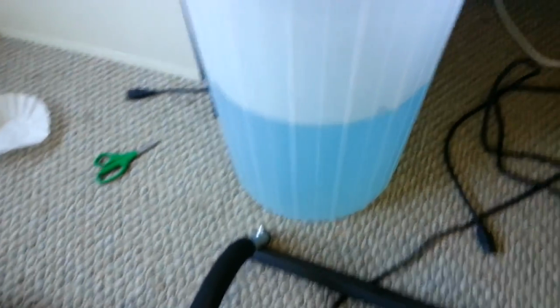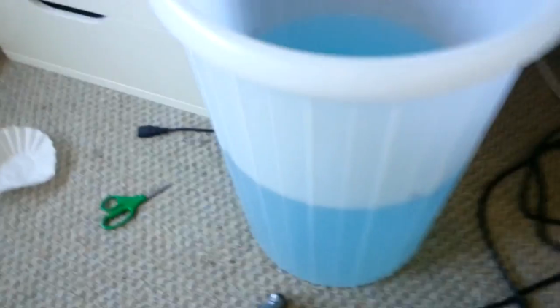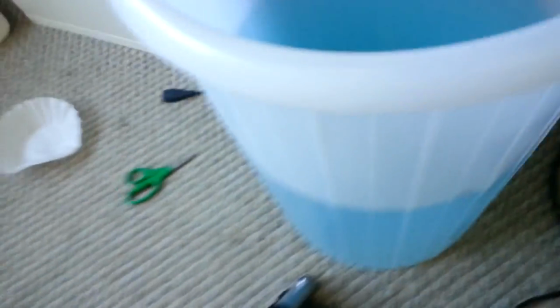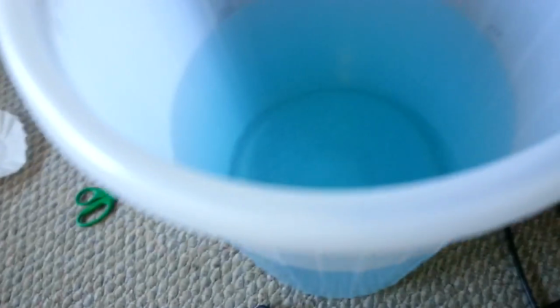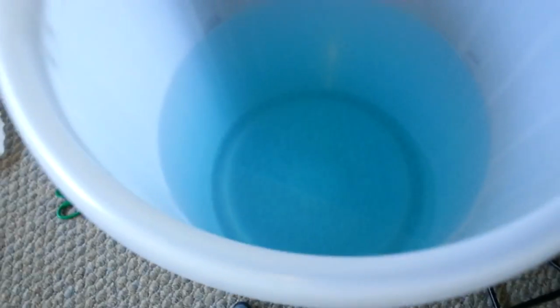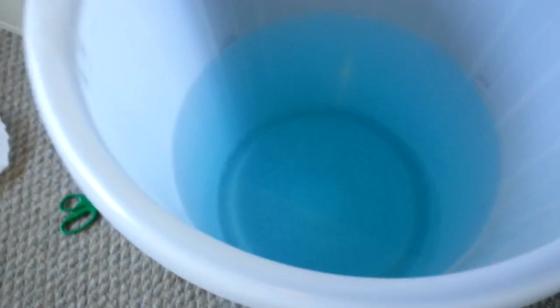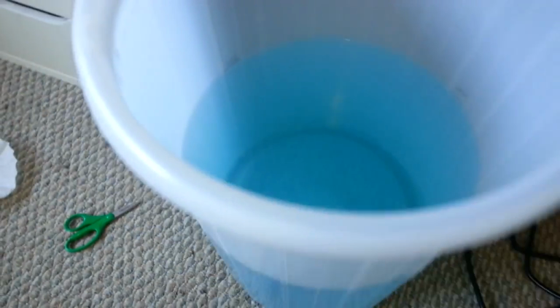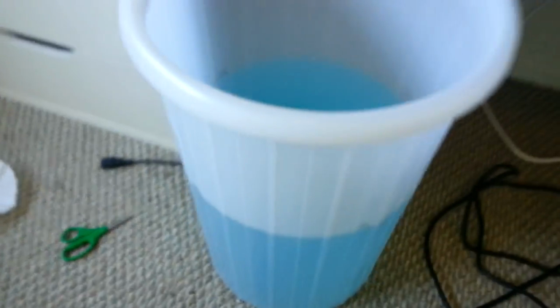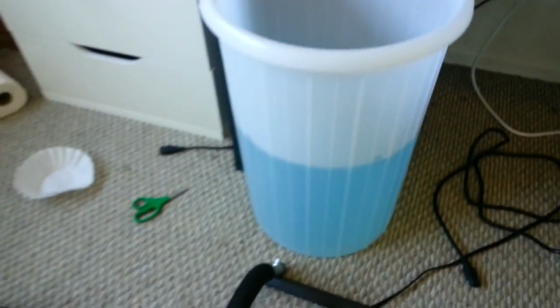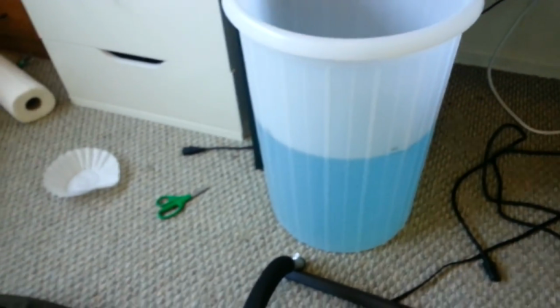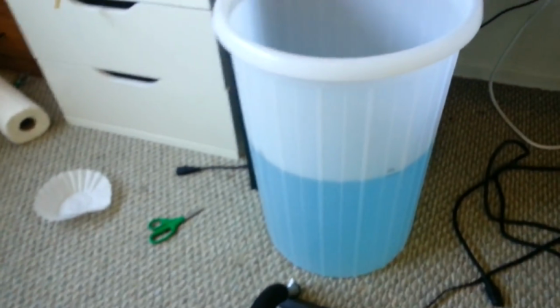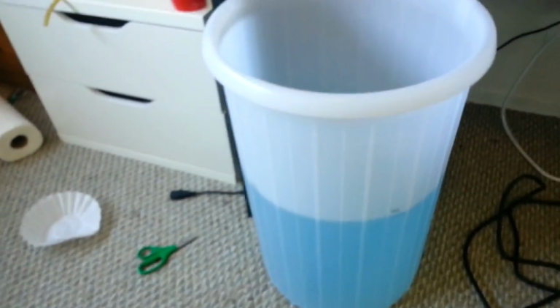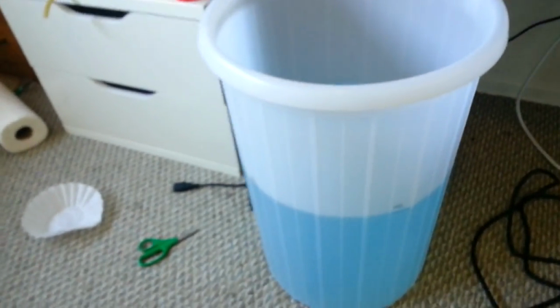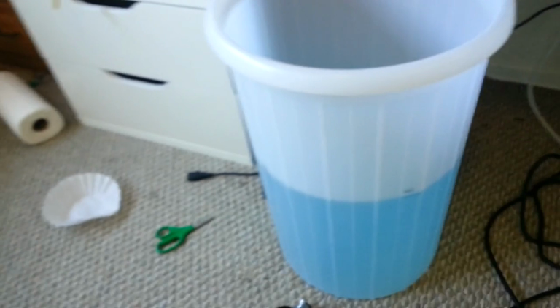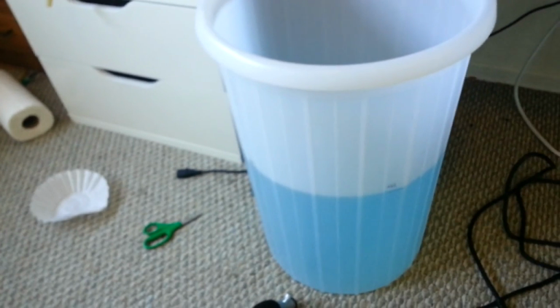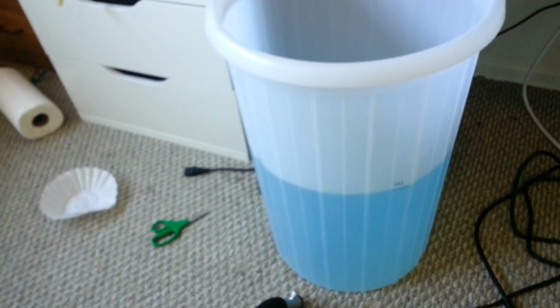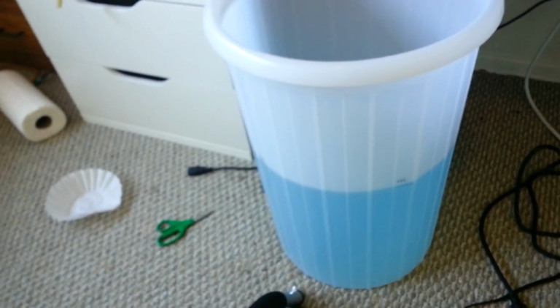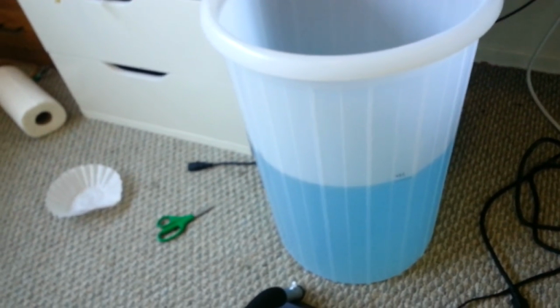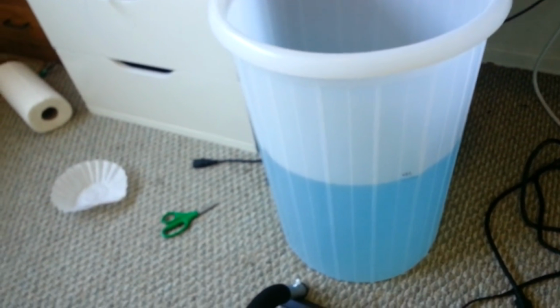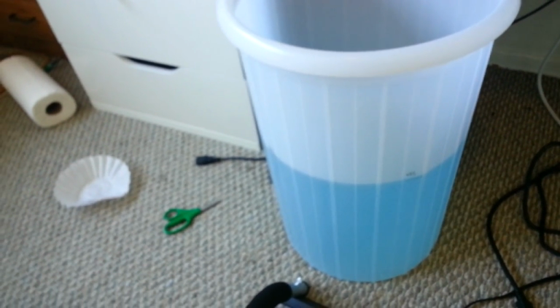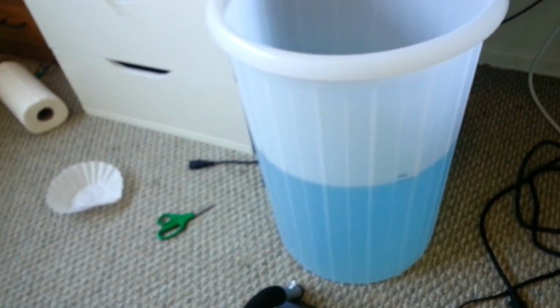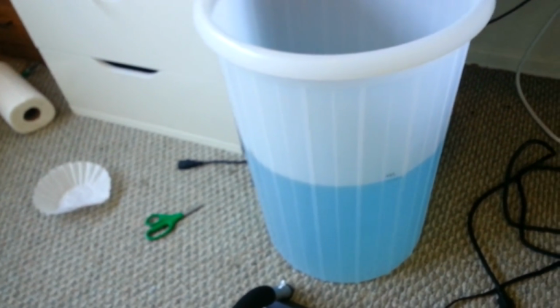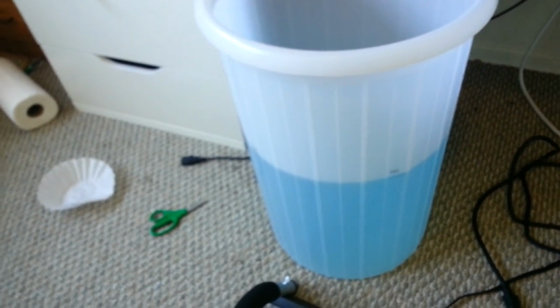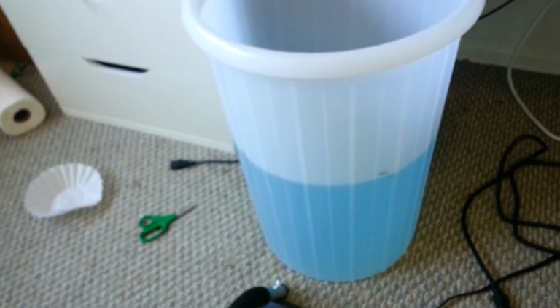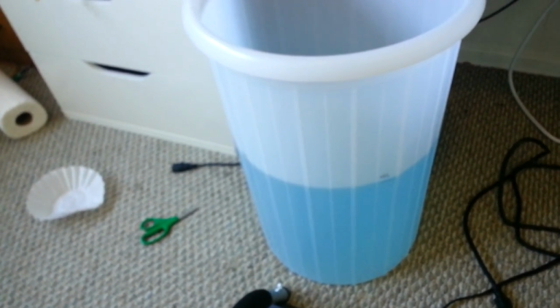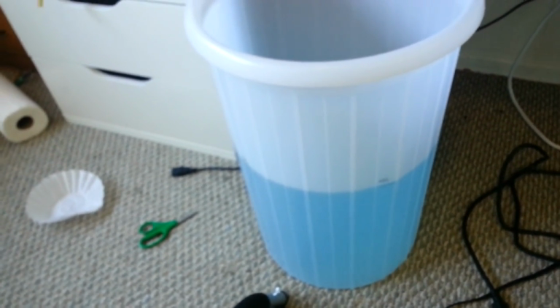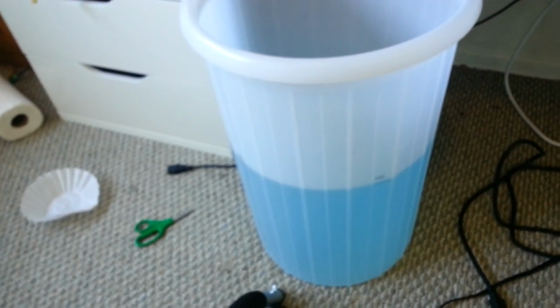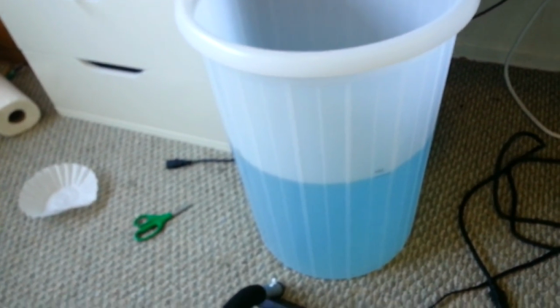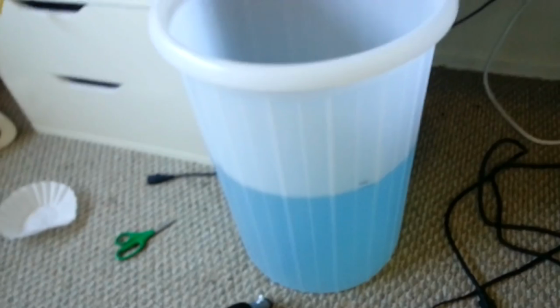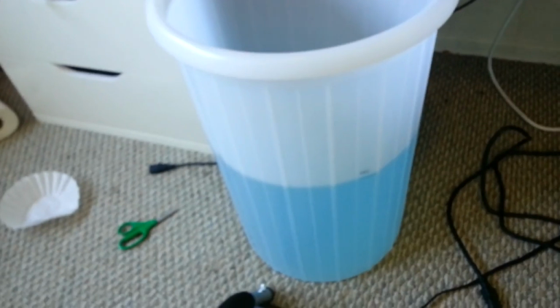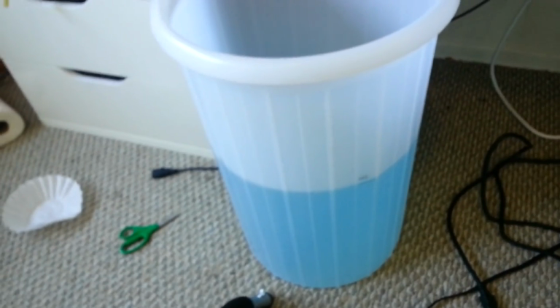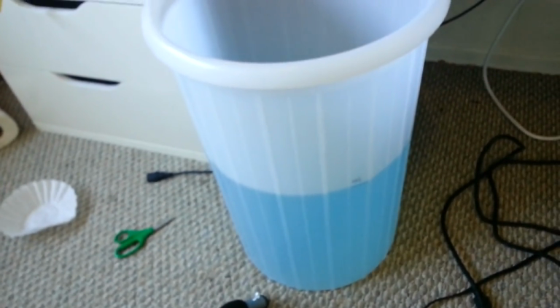It's blue because I put some bleach in it to keep stuff from growing. Don't use too much bleach so that it doesn't start corroding the pump or anything like that — I don't even know if that can happen, but you never know.